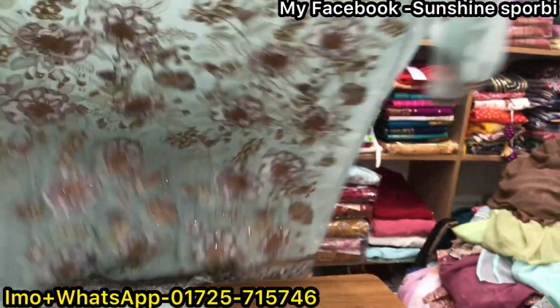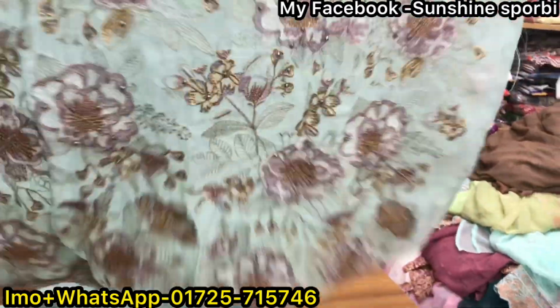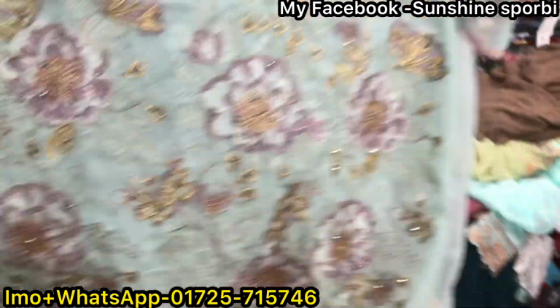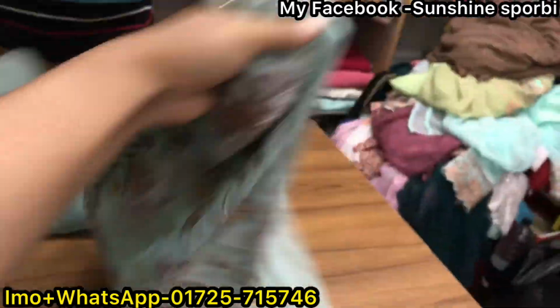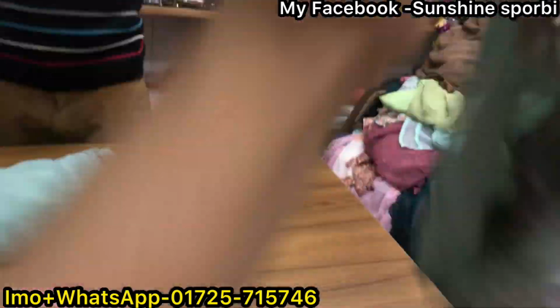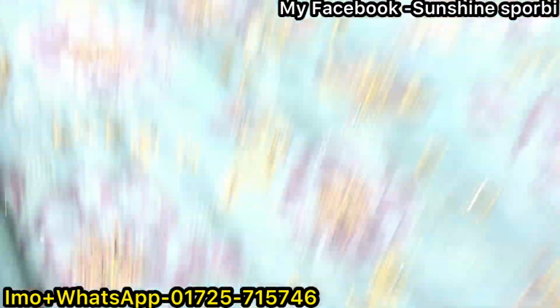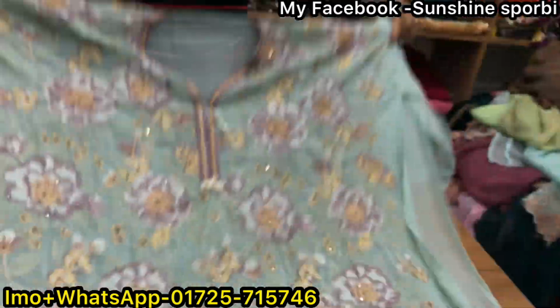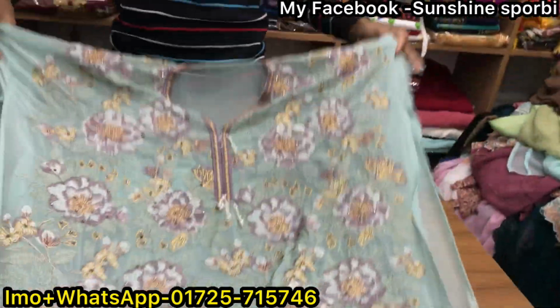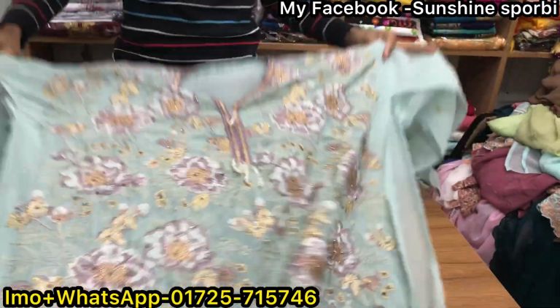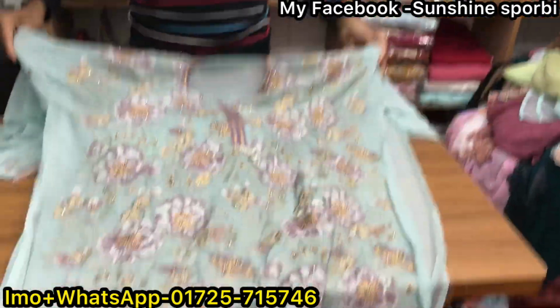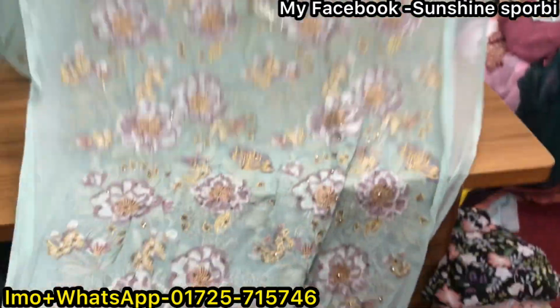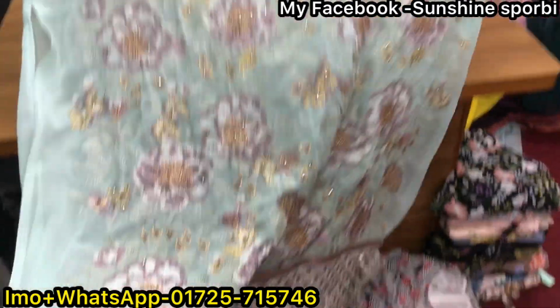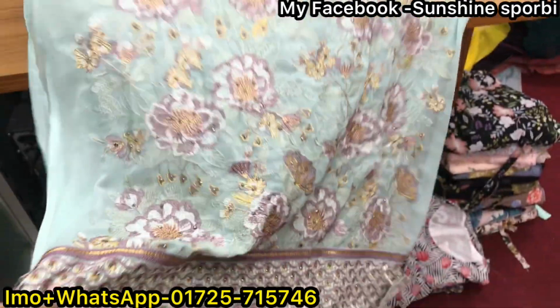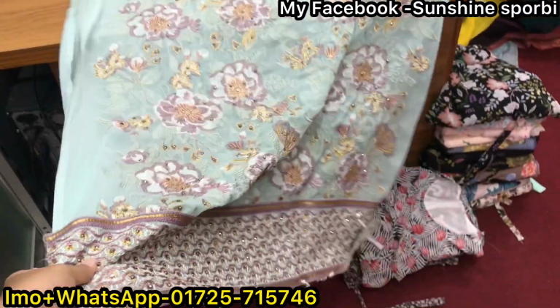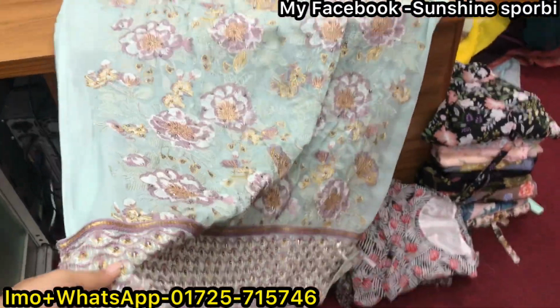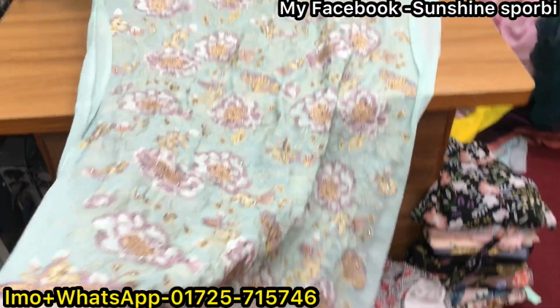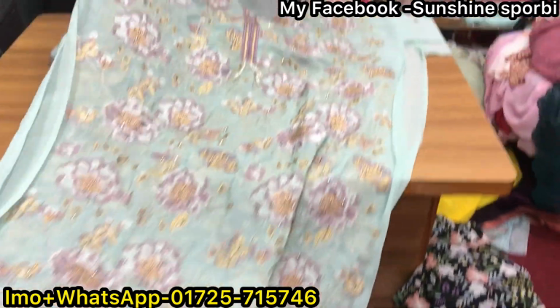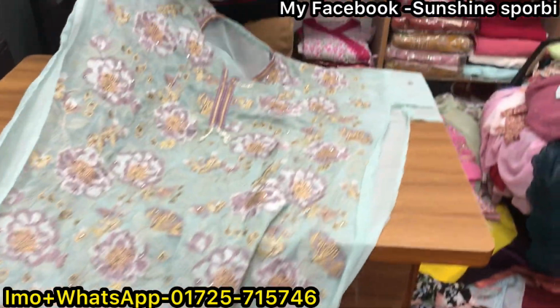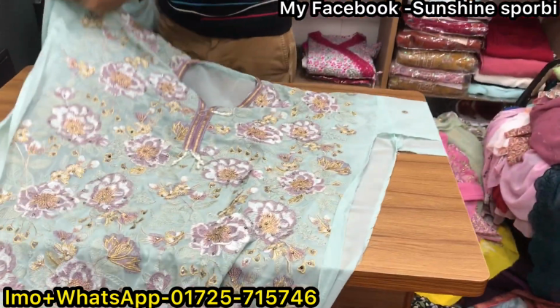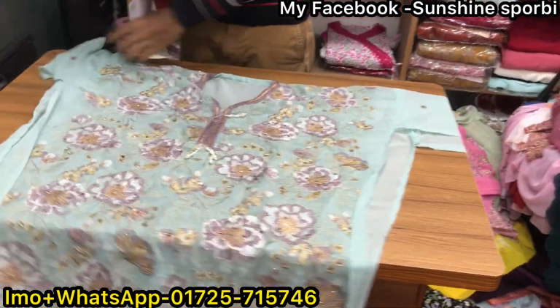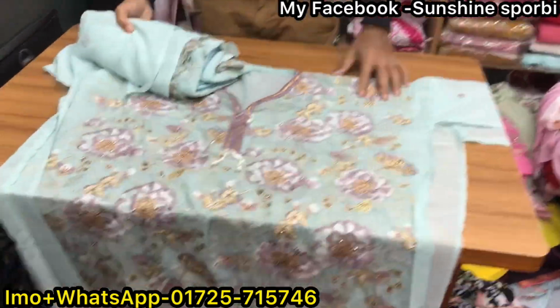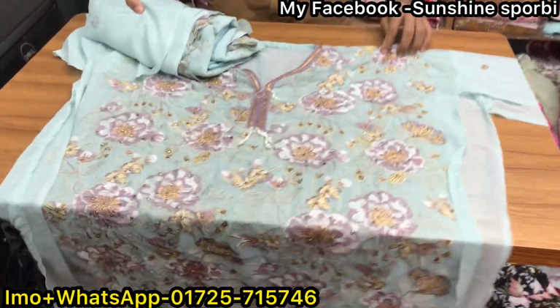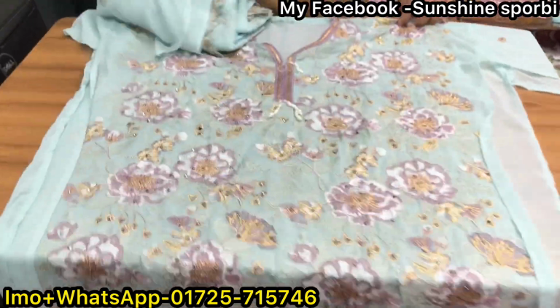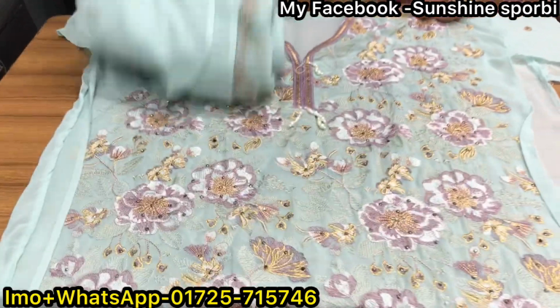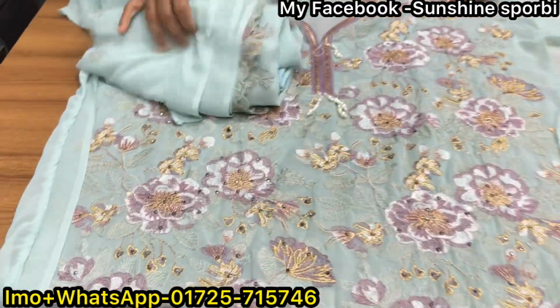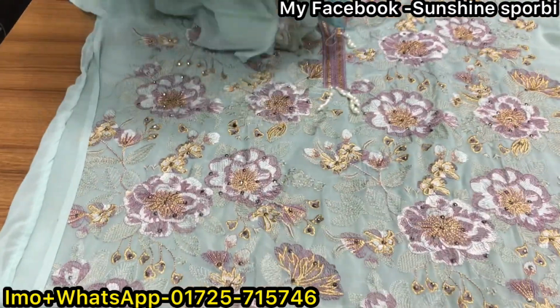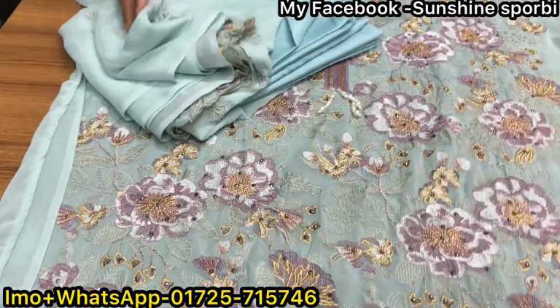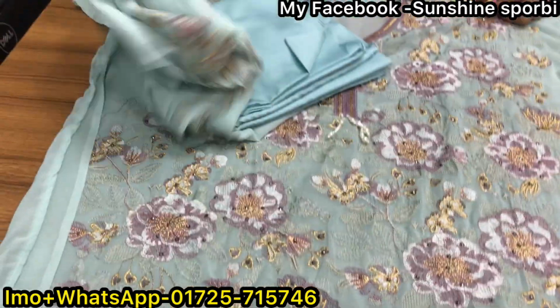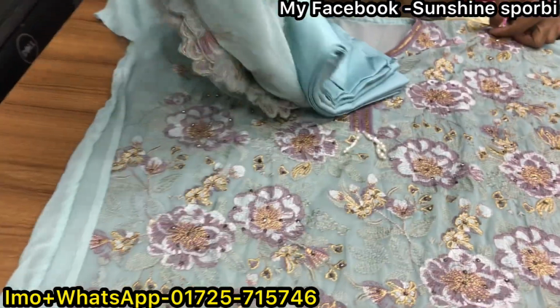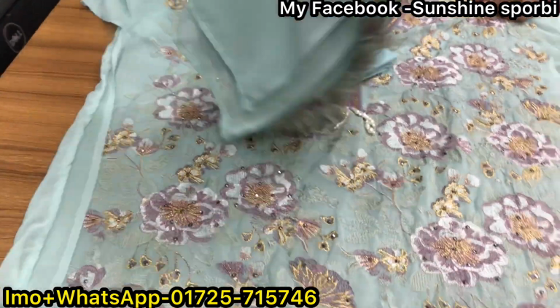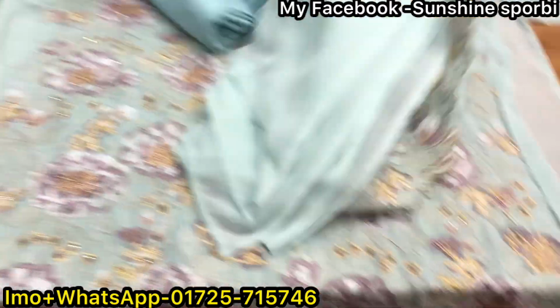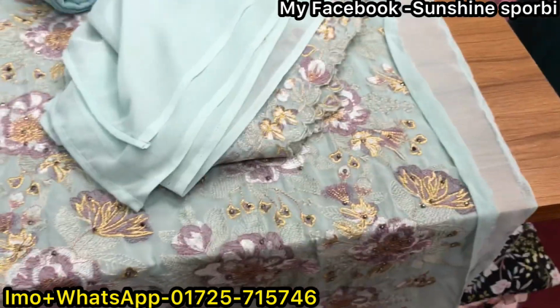This is the last one. This is a paste color — this is the dress. It's very beautiful. It's the same color.